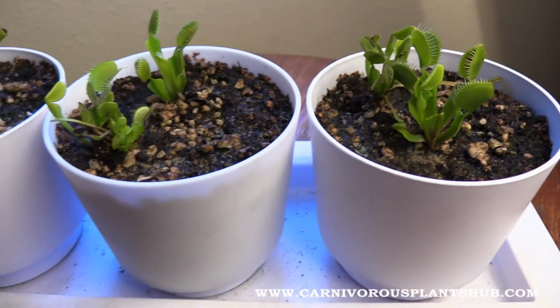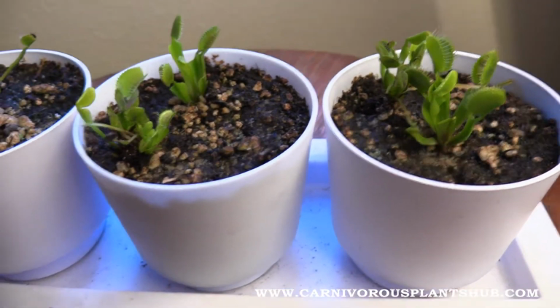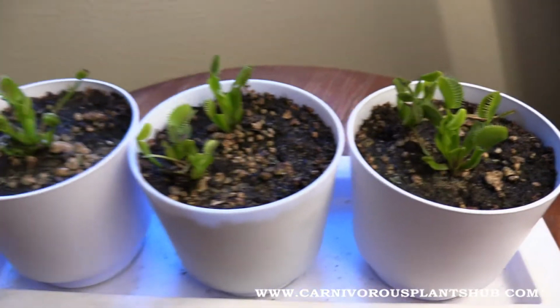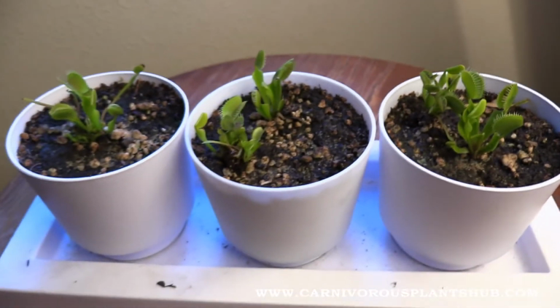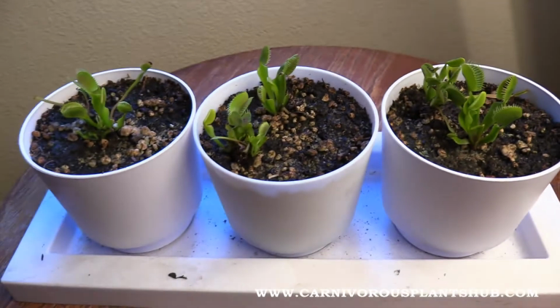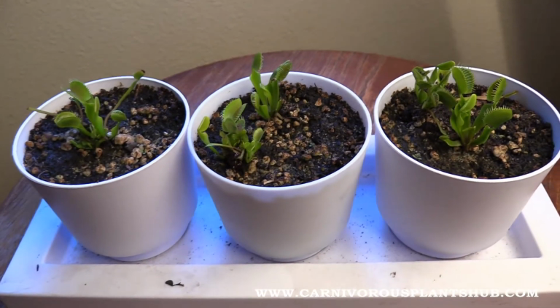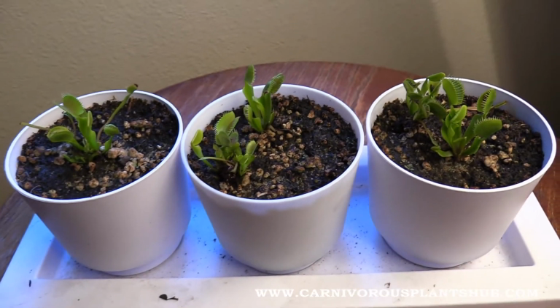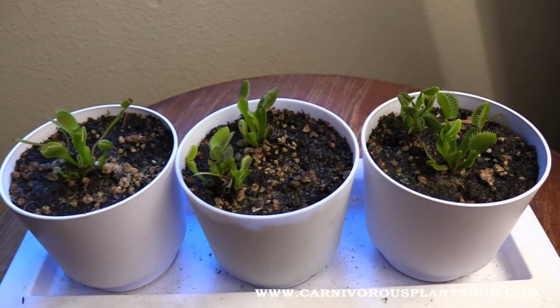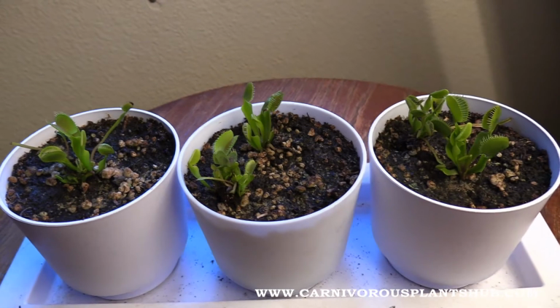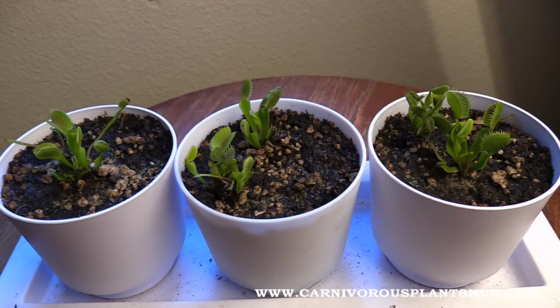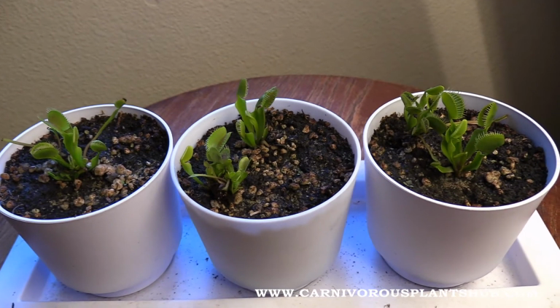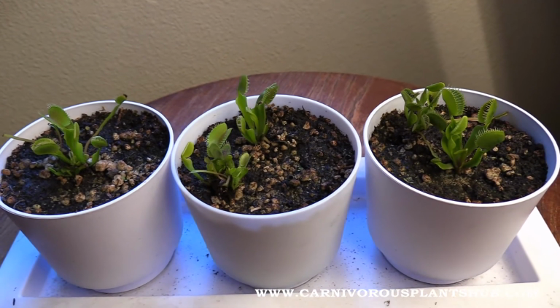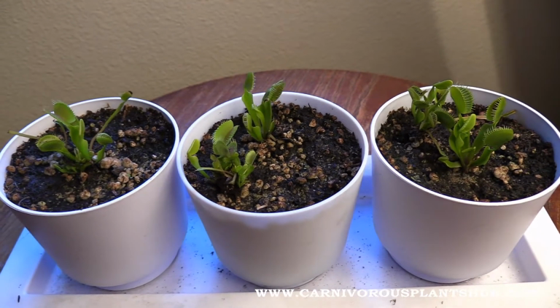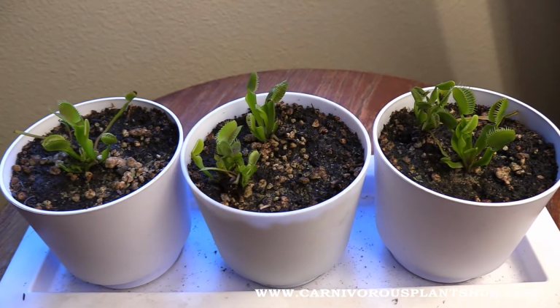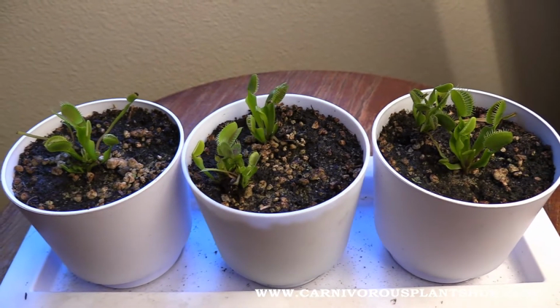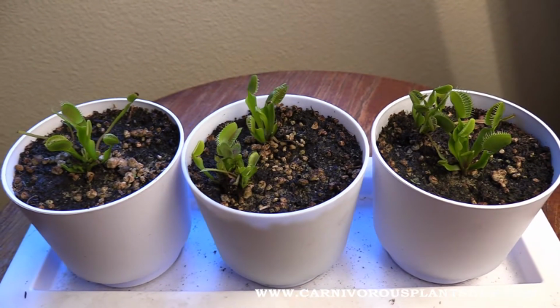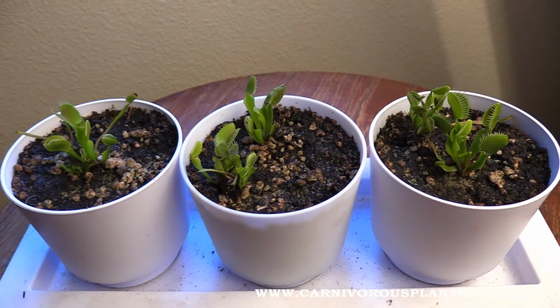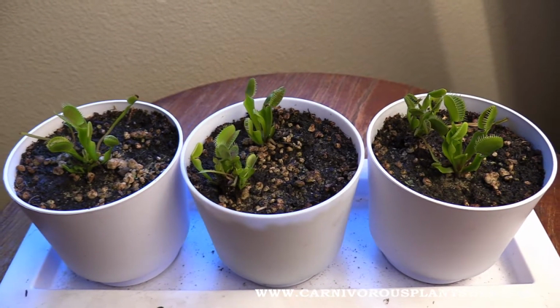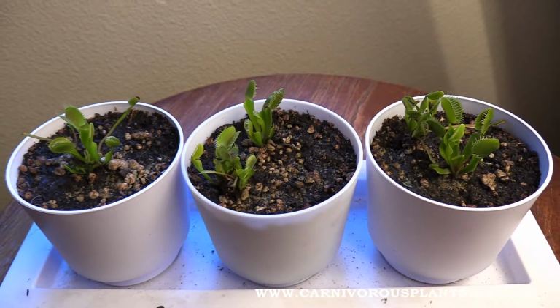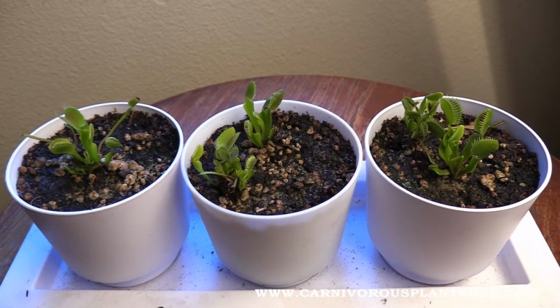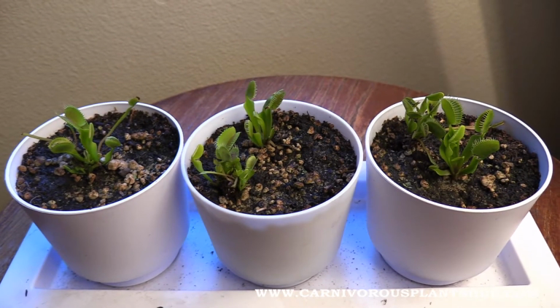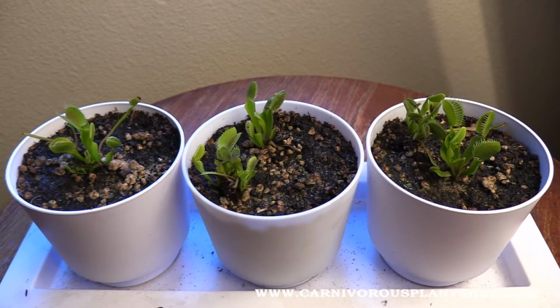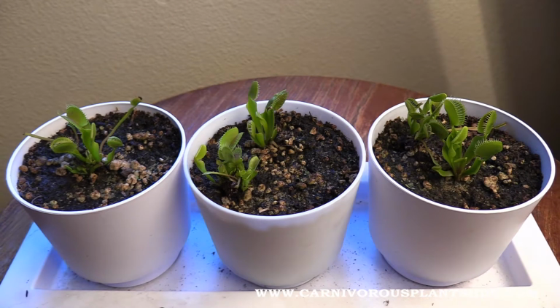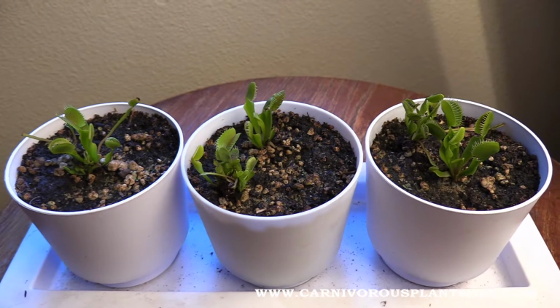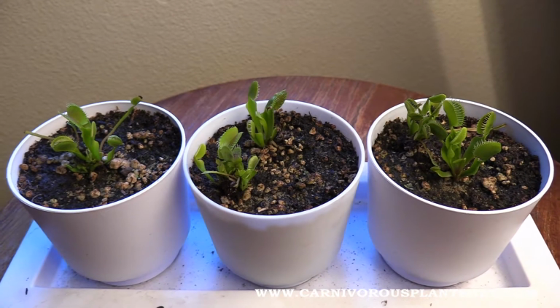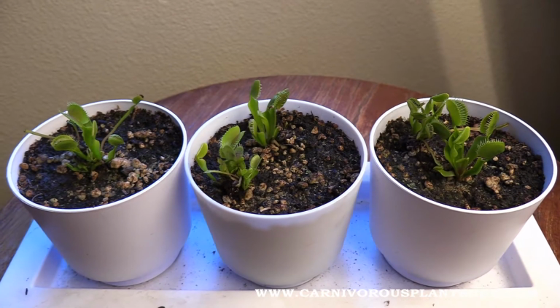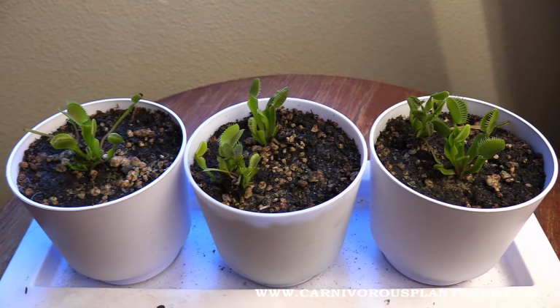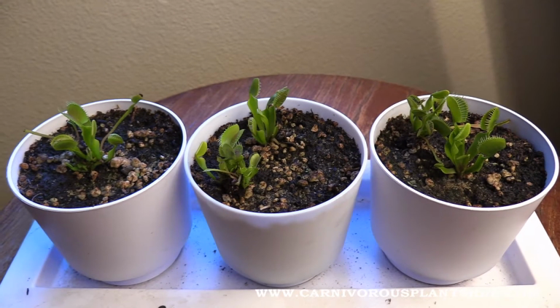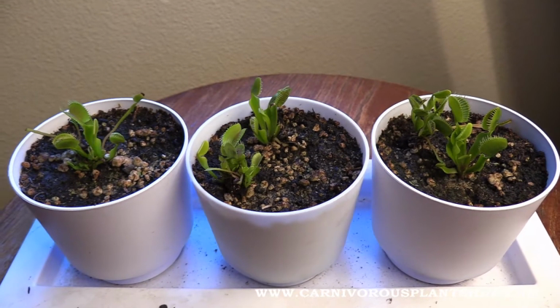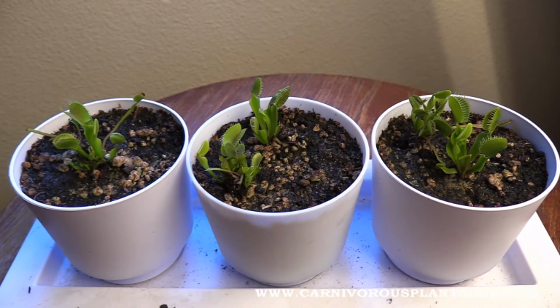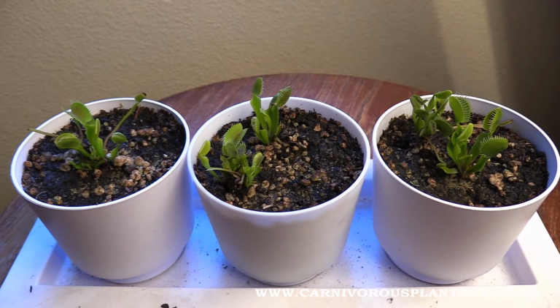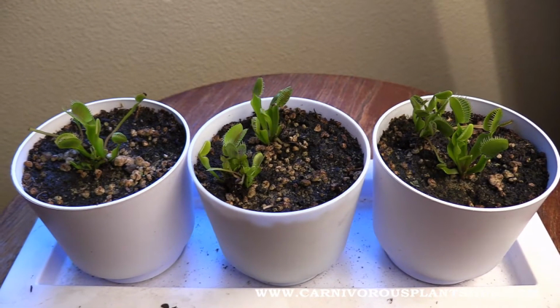Anyway, back to the reason you're here — these plants. Let me cut to this real quick and I'm going to show you what they look like on day one and then also what they look like on day 30.